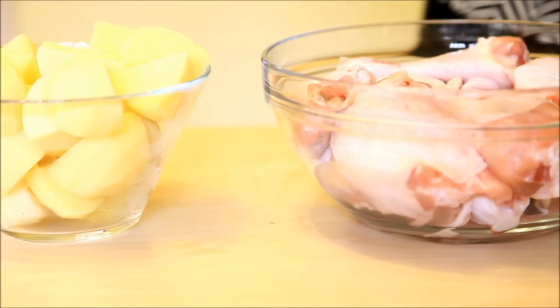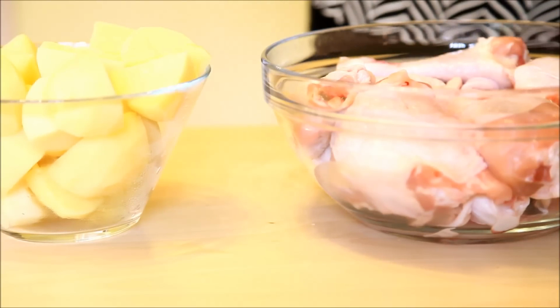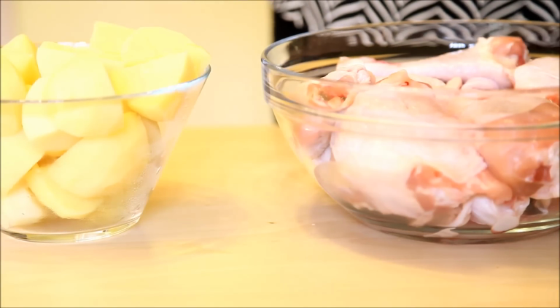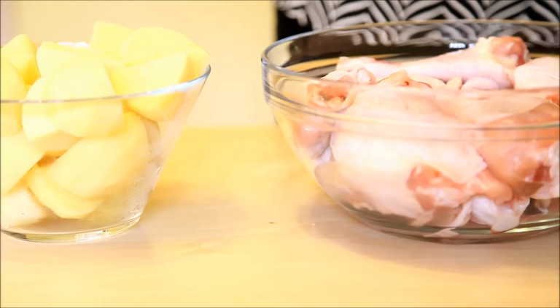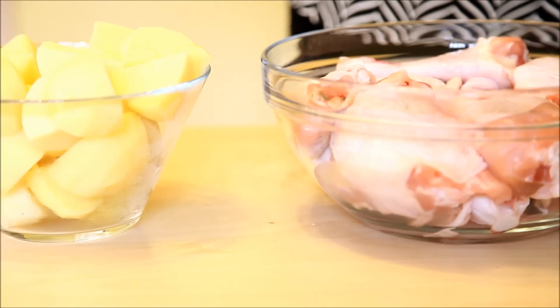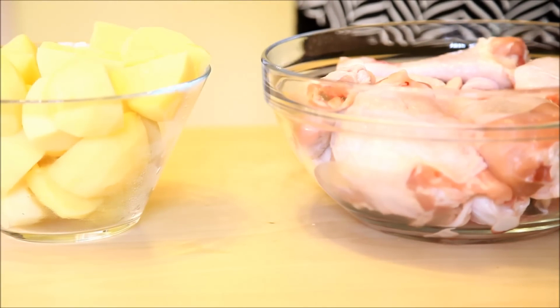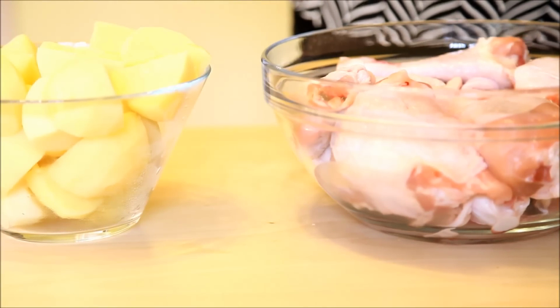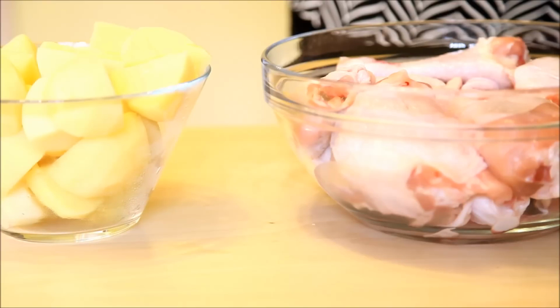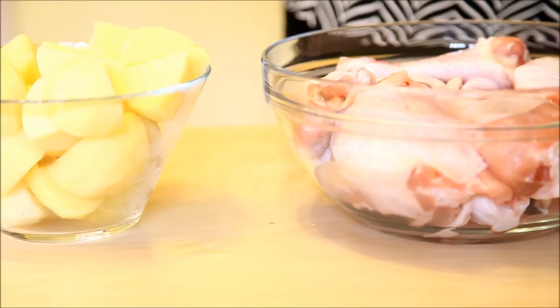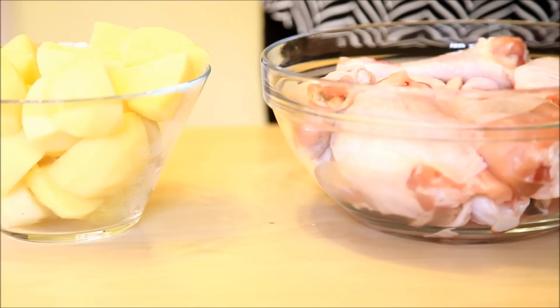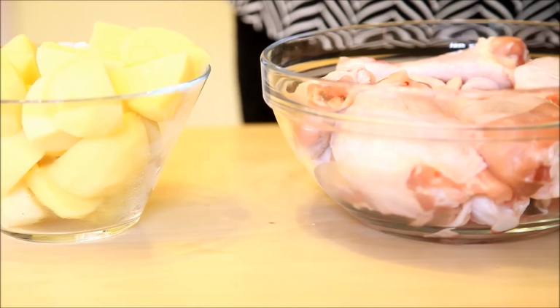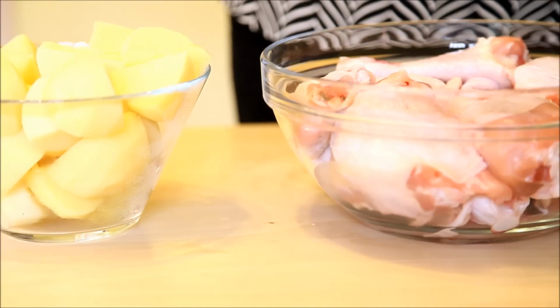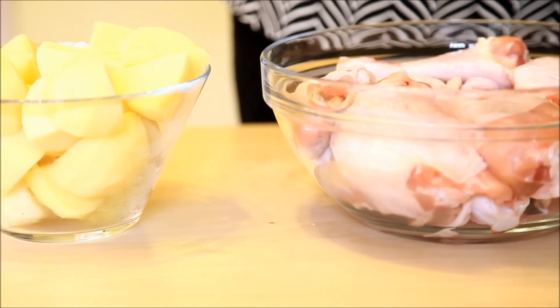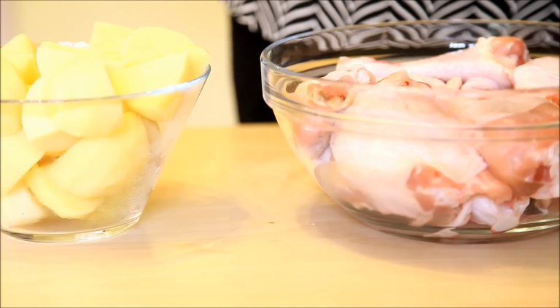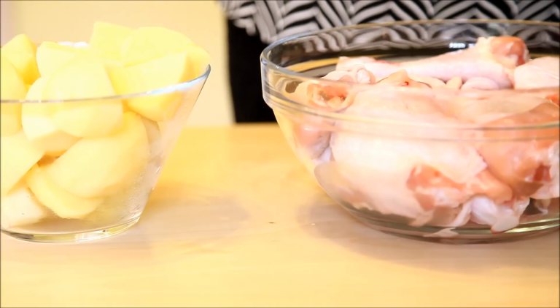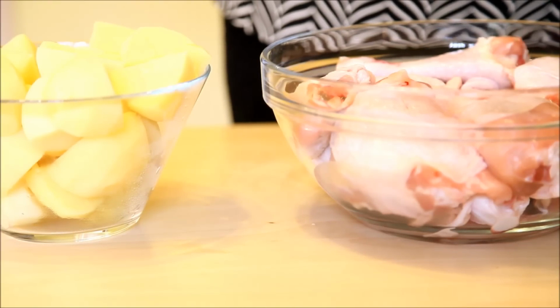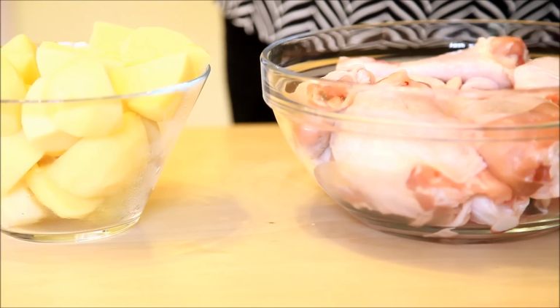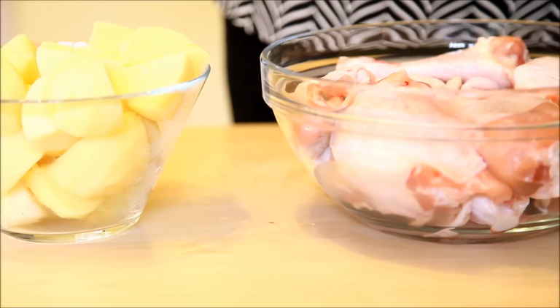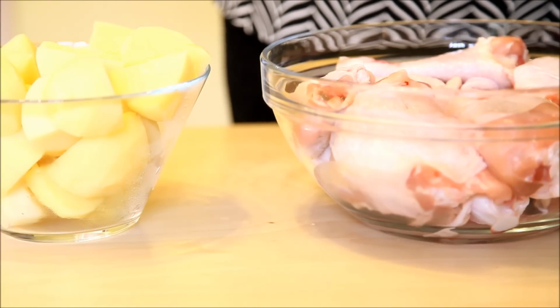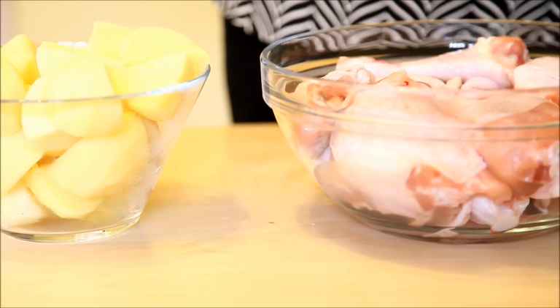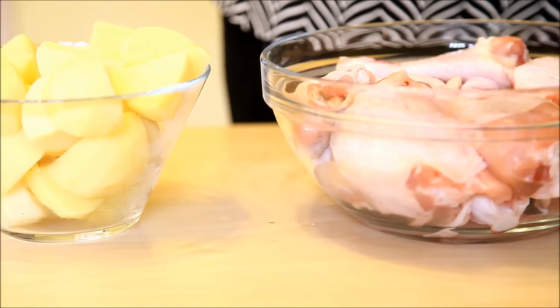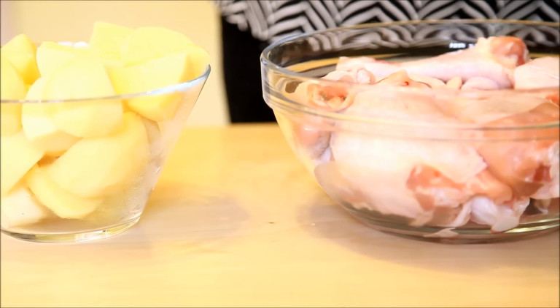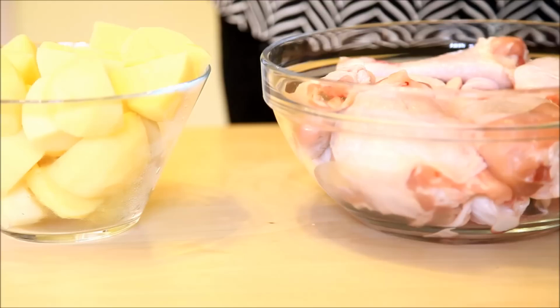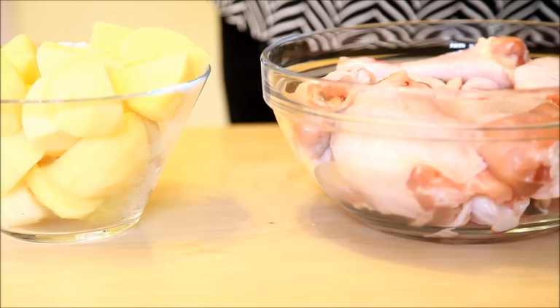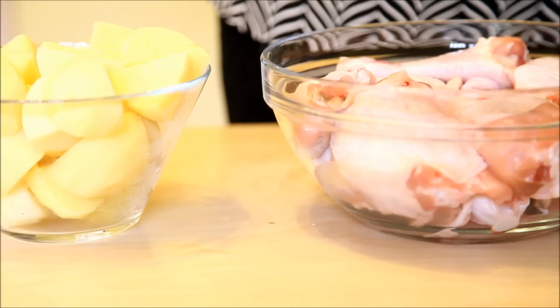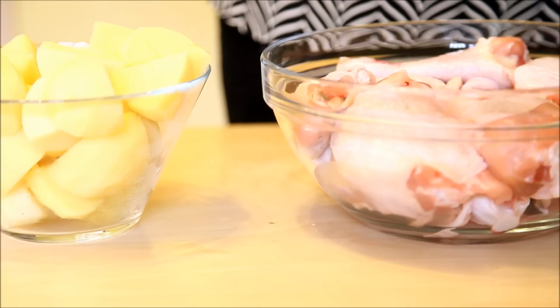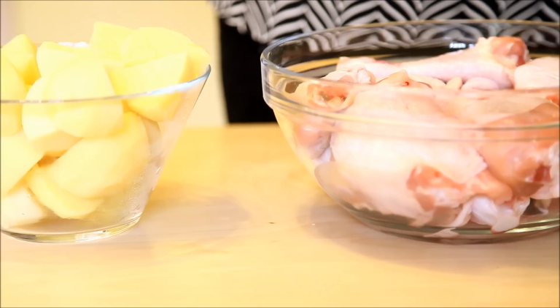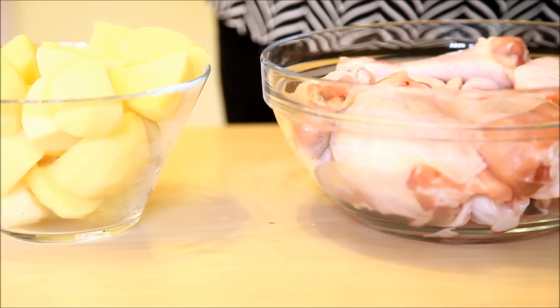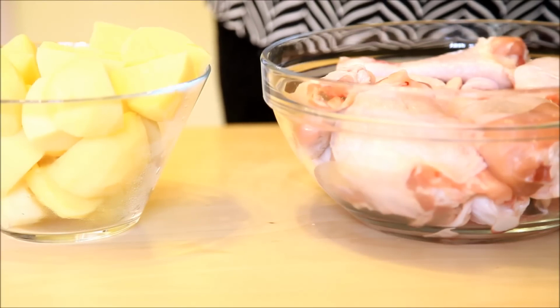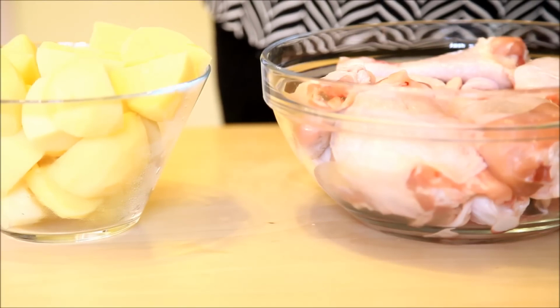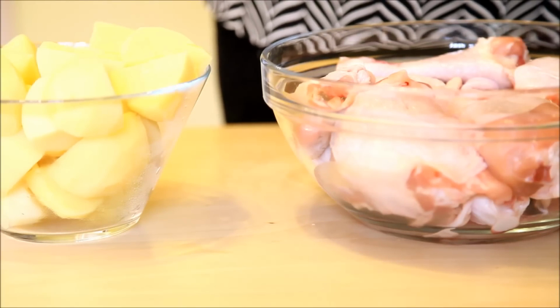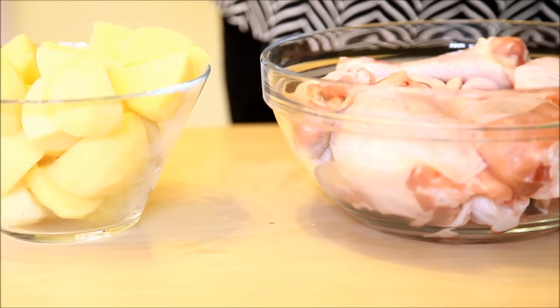Hello everyone, welcome to Bubli's Ball Cuisine. Today I'm going to share a chicken recipe with you. It's called Greek style chicken and potato bake. It's a very simple recipe and let's see the ingredients first.